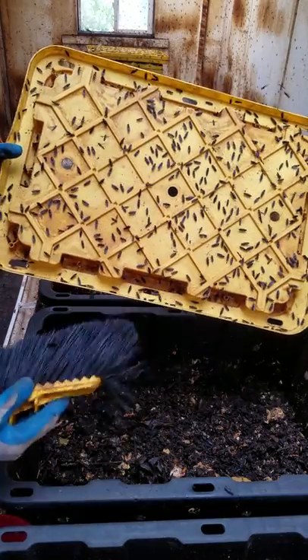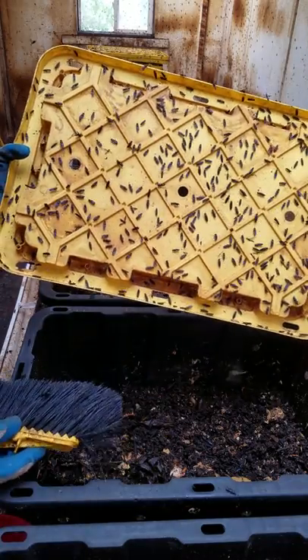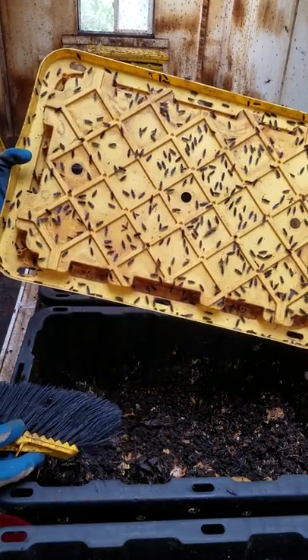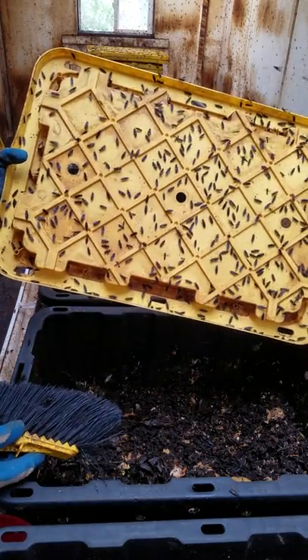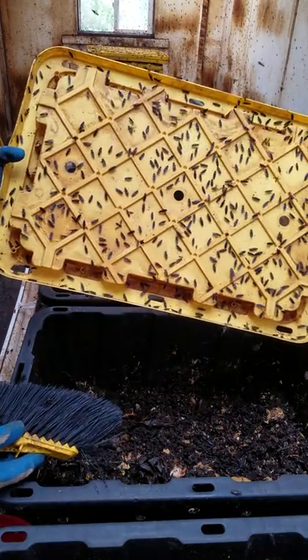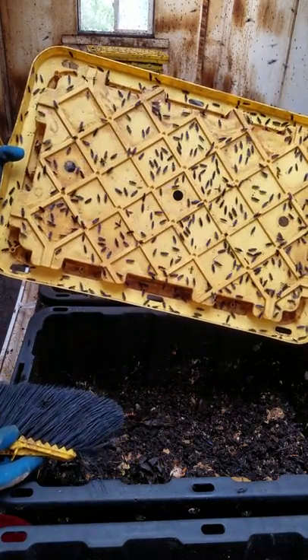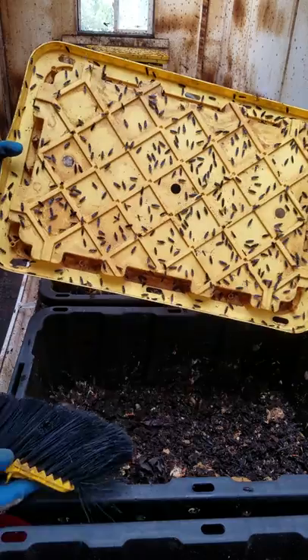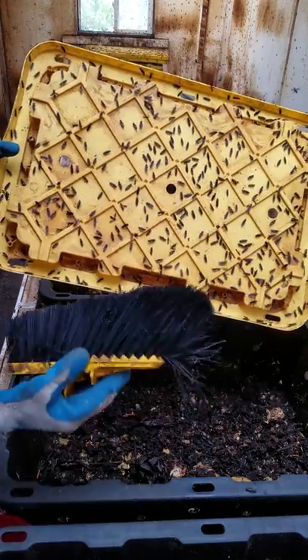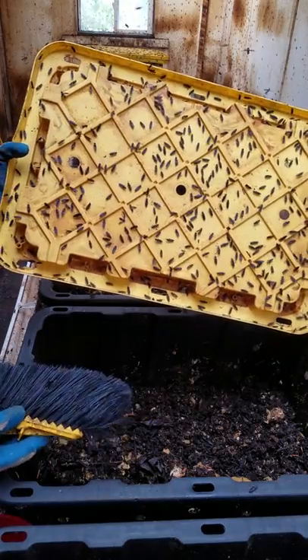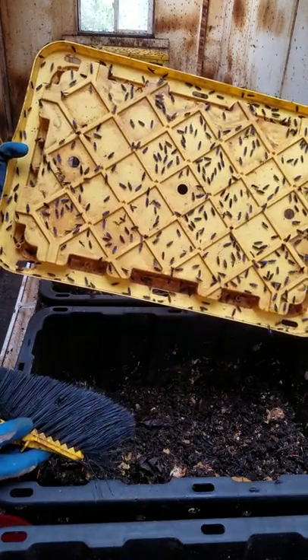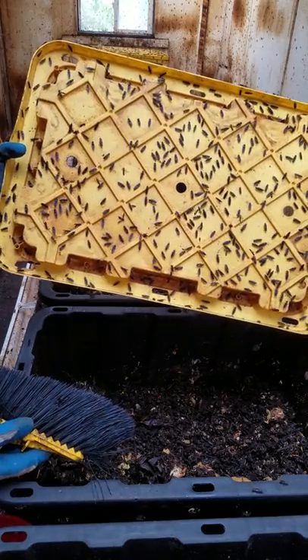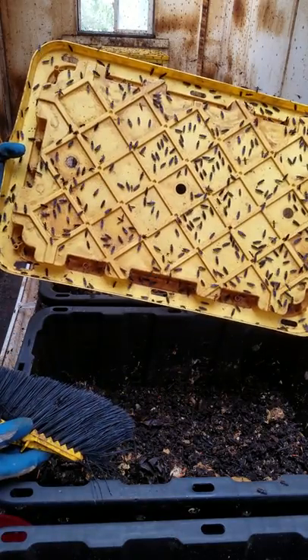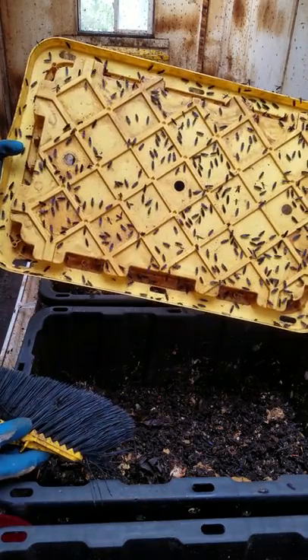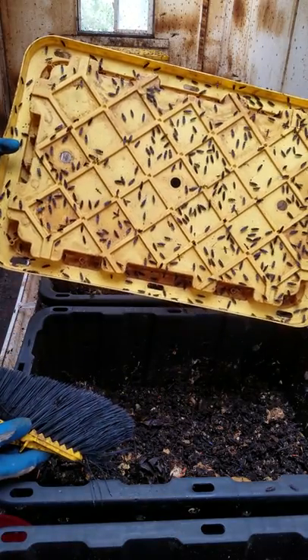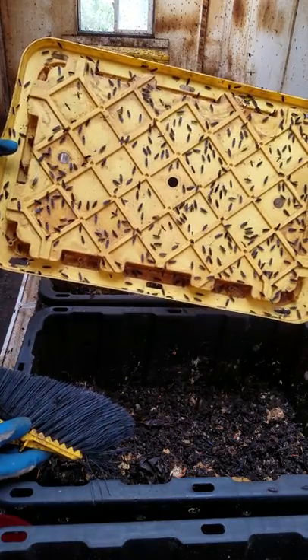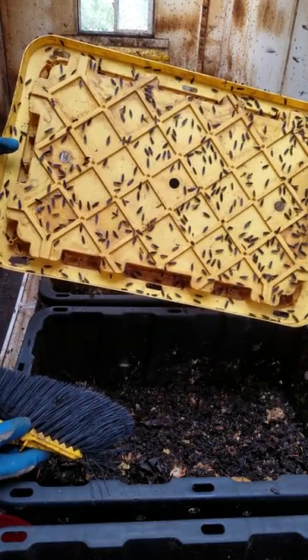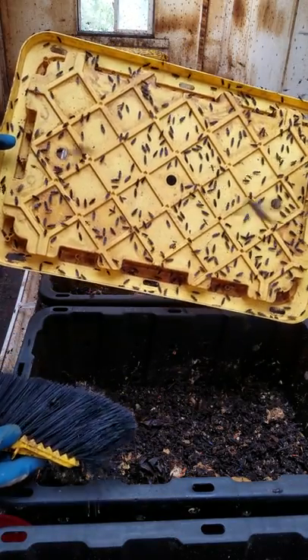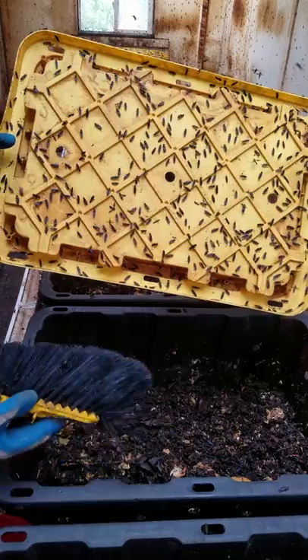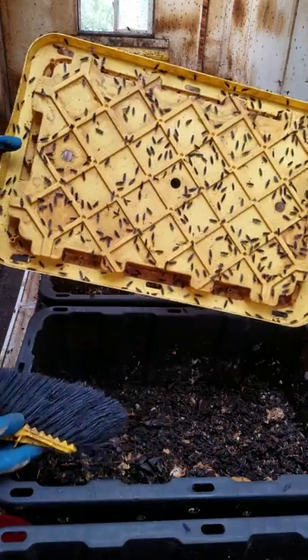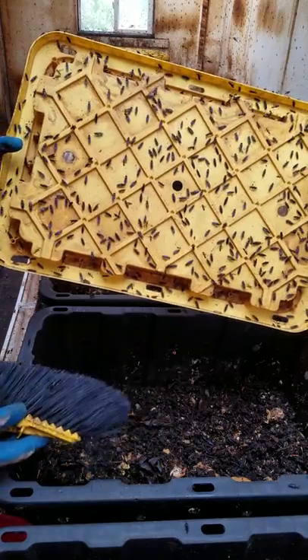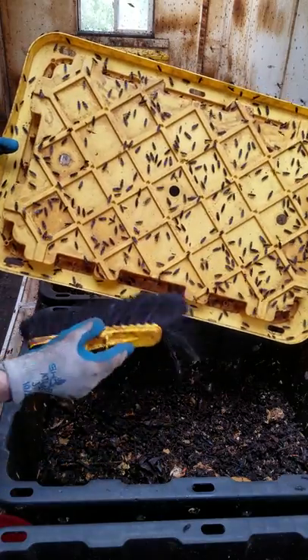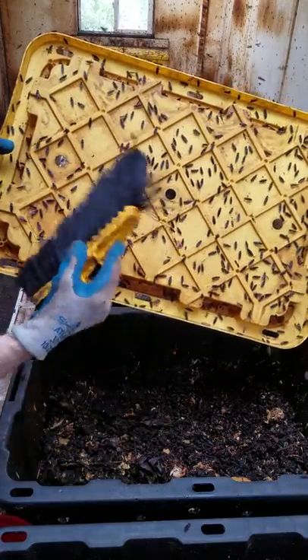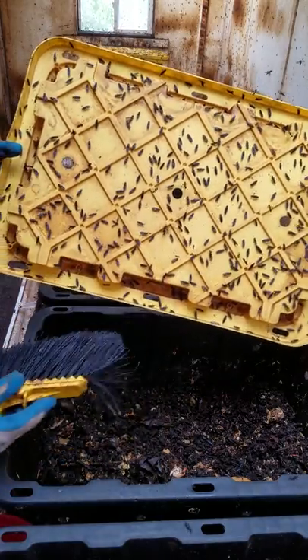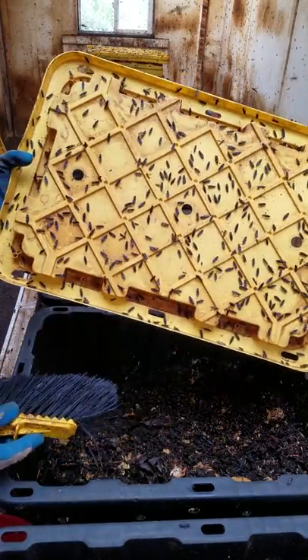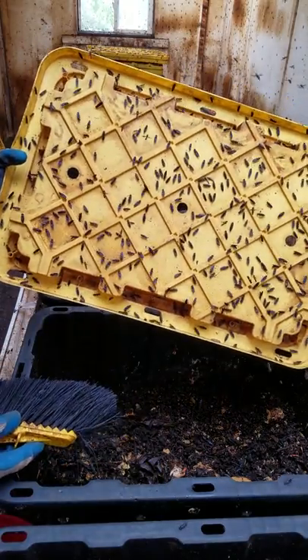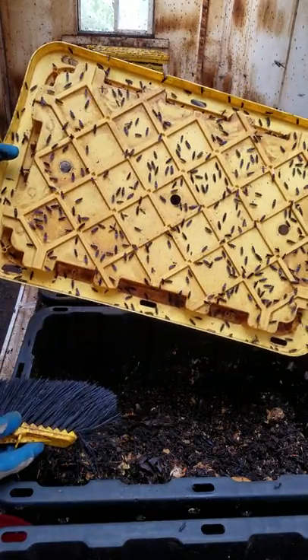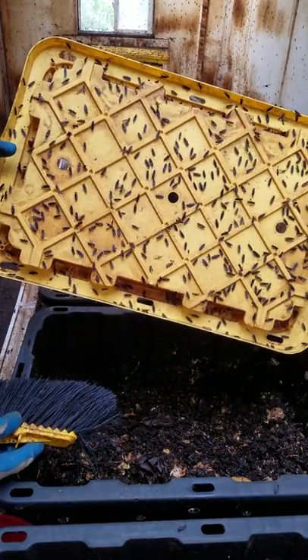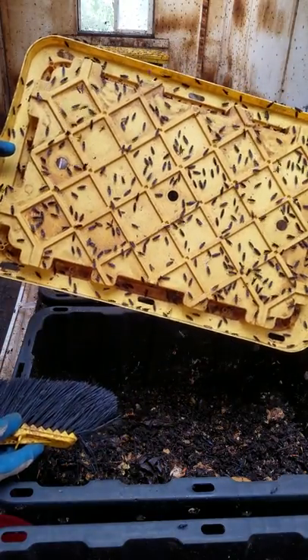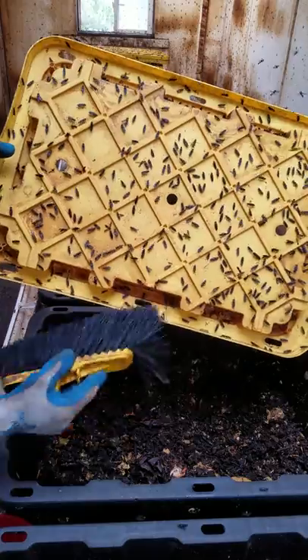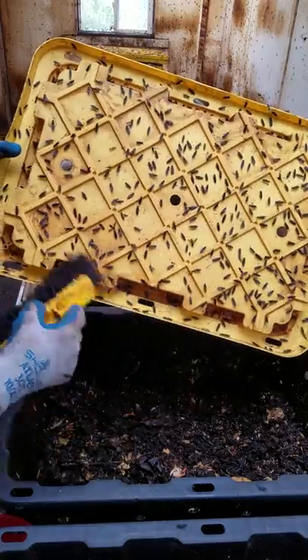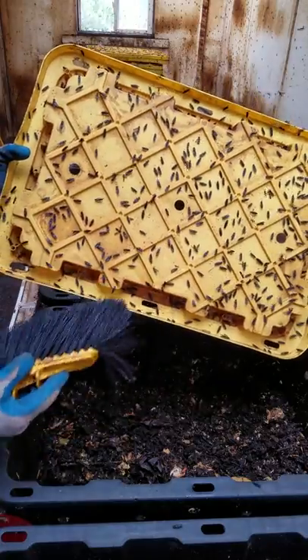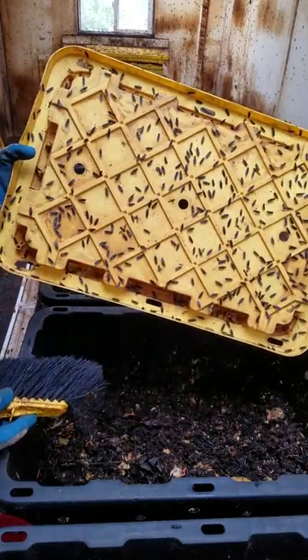We'll come back, use the spatula, scrape the eggs off the edges of the bioreactor itself around the perimeter, and similarly go back around as in part one and scrape those eggs off of the underside of the lid.